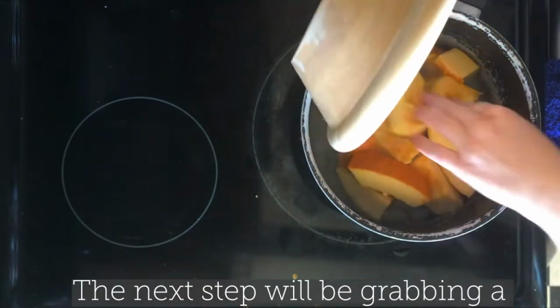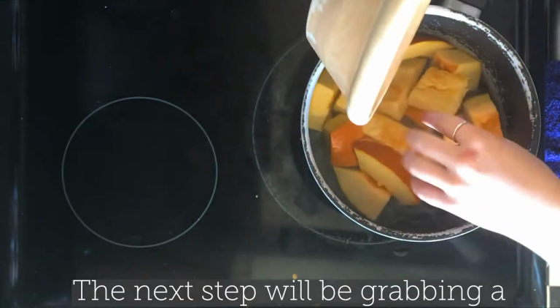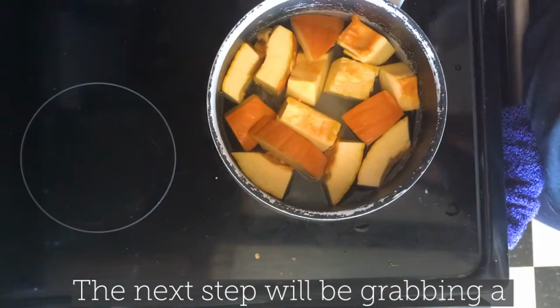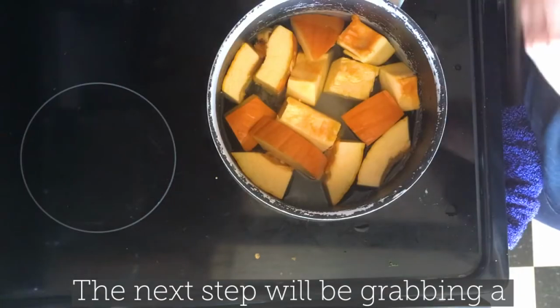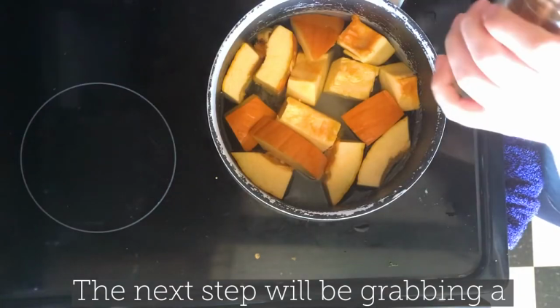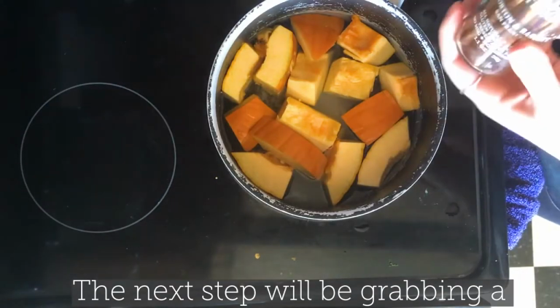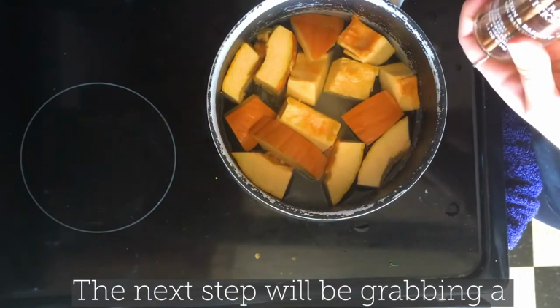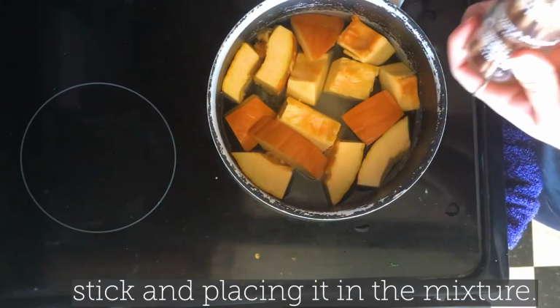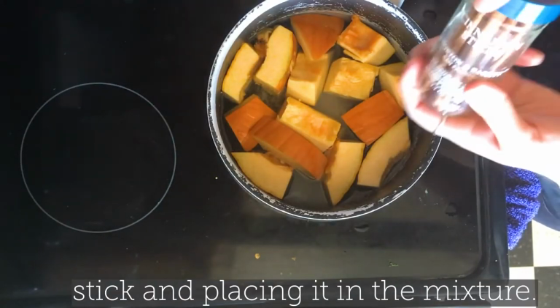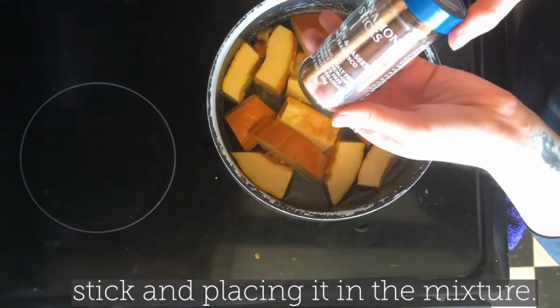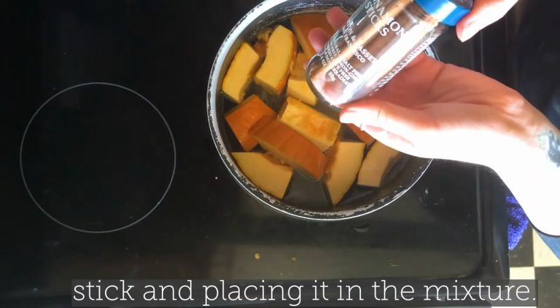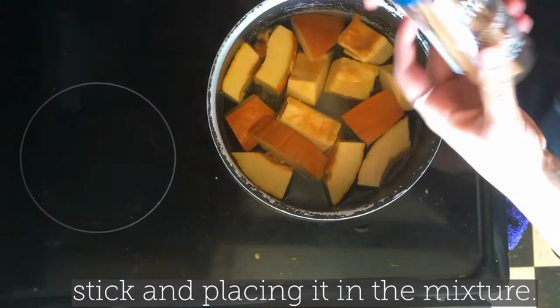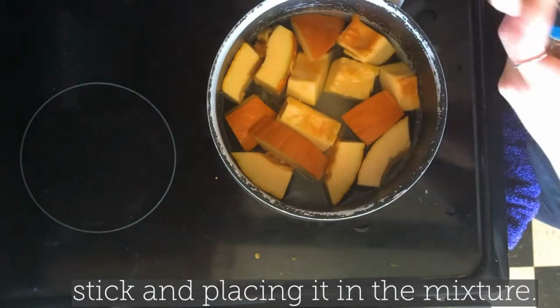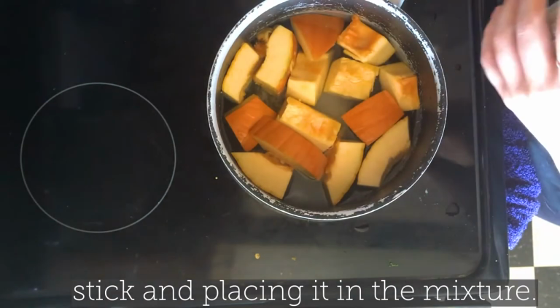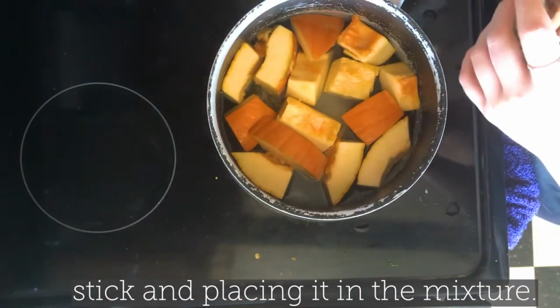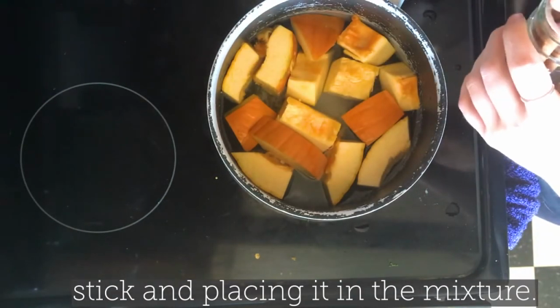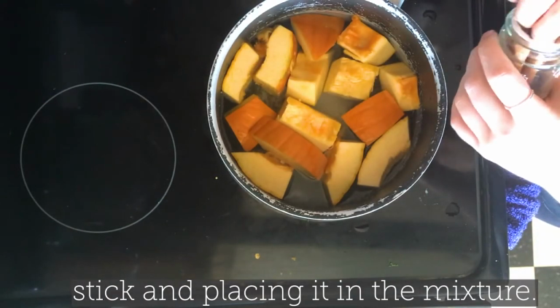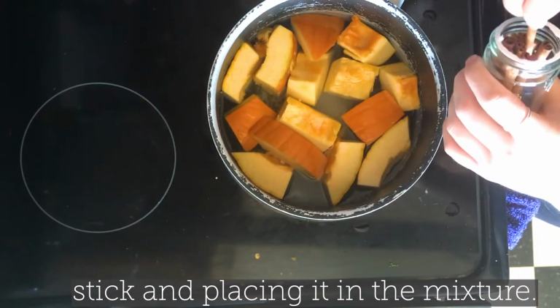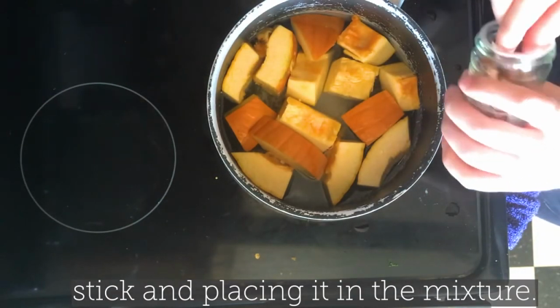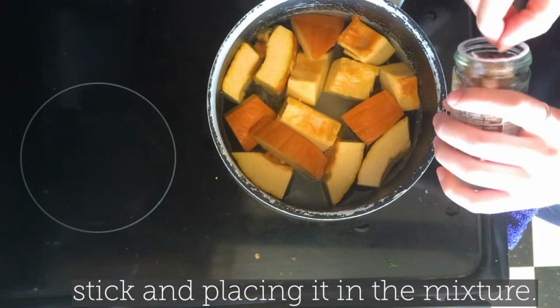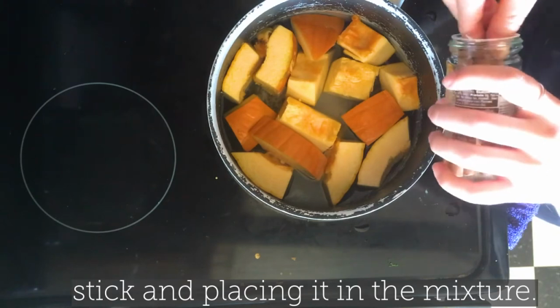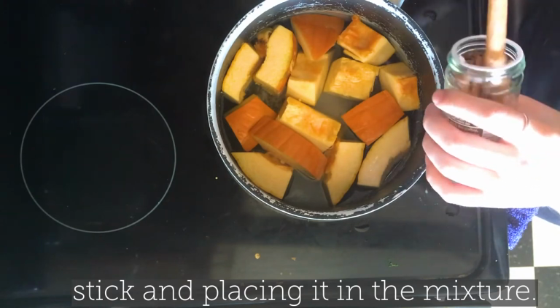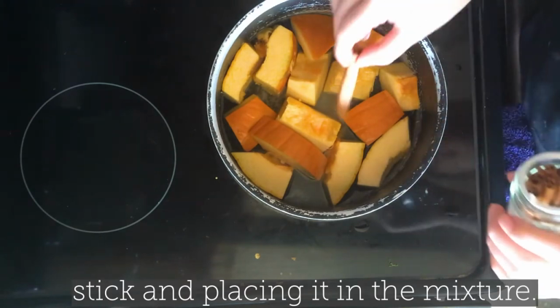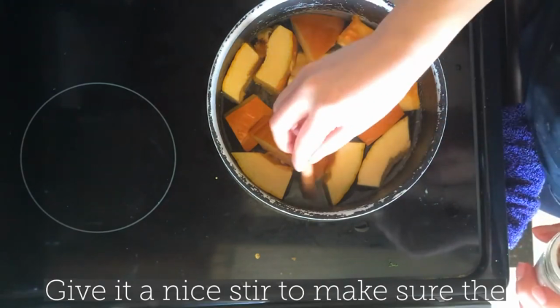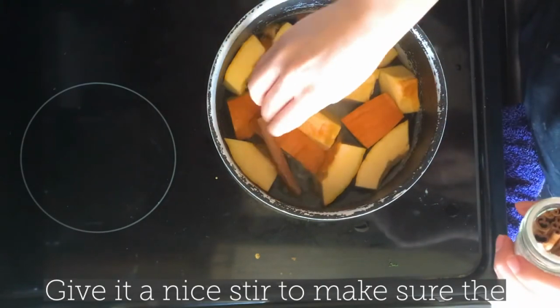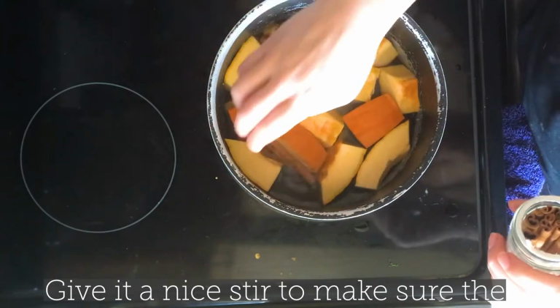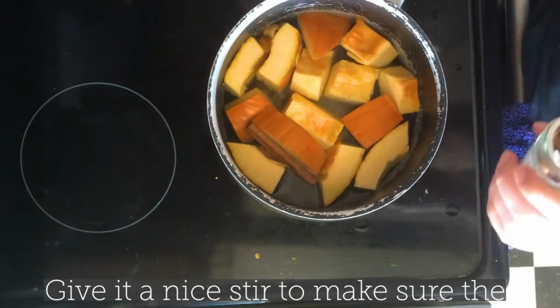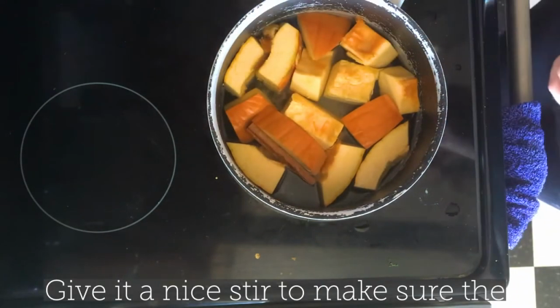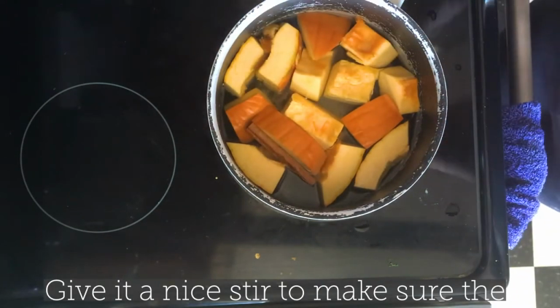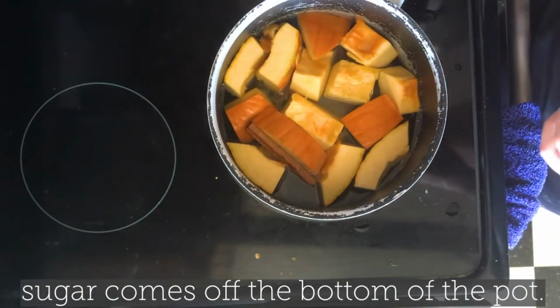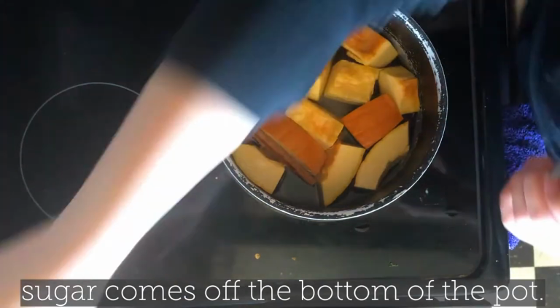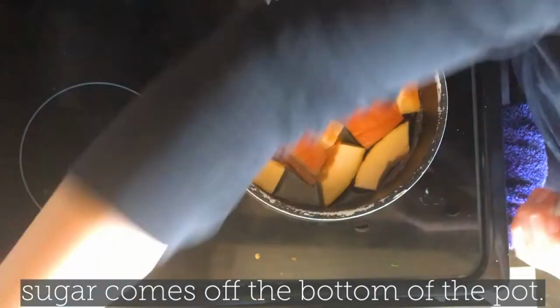The next step will be grabbing a cinnamon stick and placing it in the mixture. Give it a nice stir to make sure that the sugar comes off the bottom of the pot.